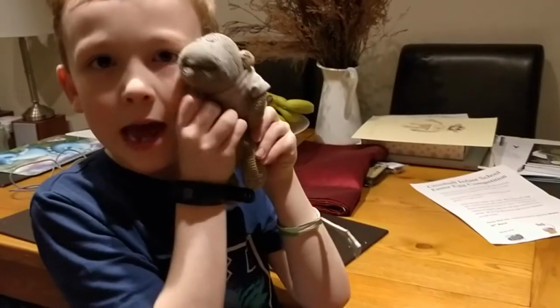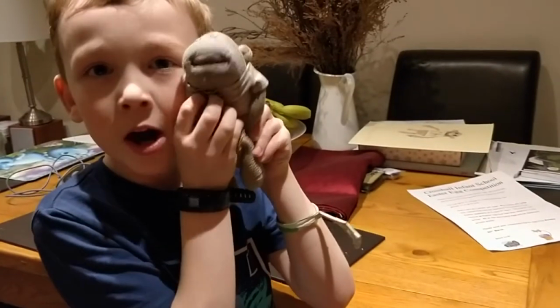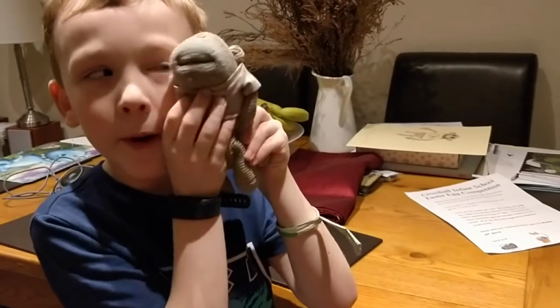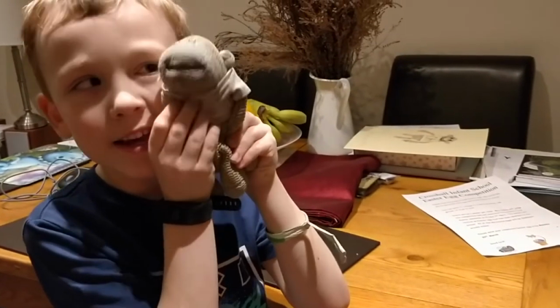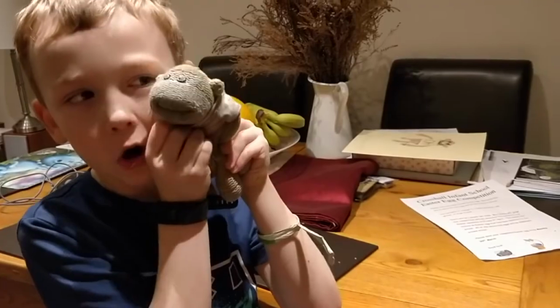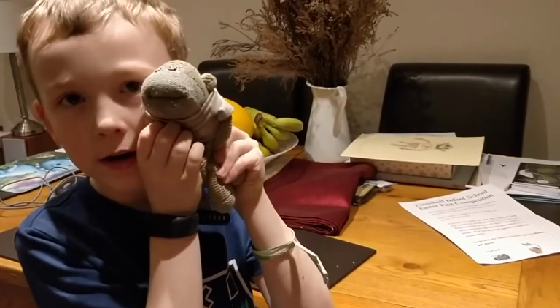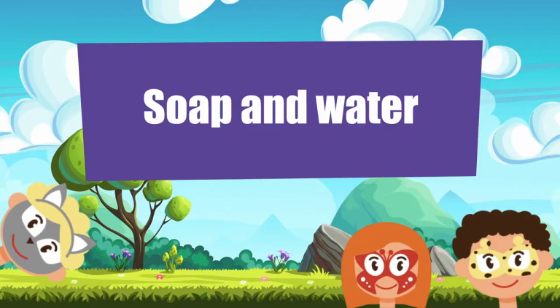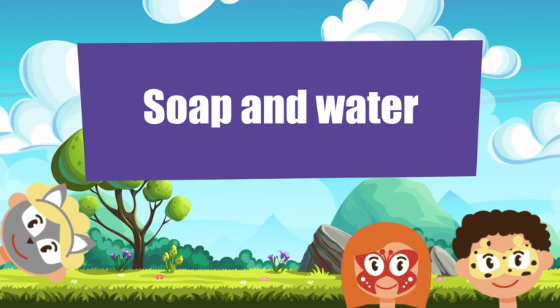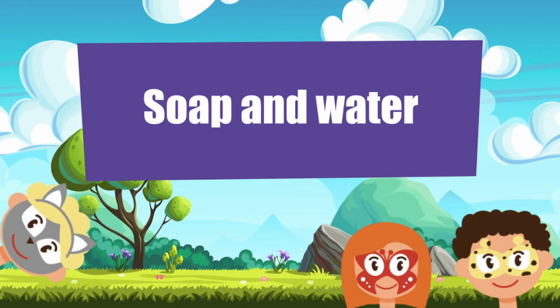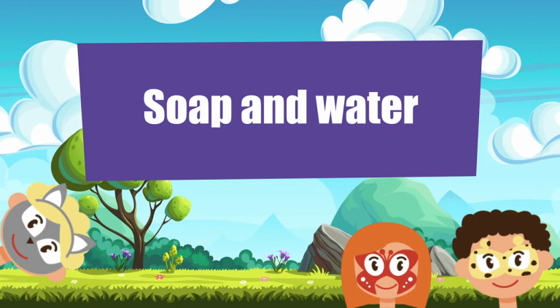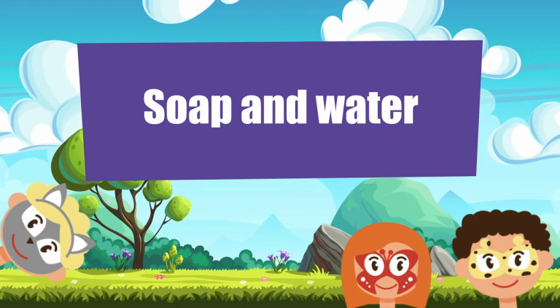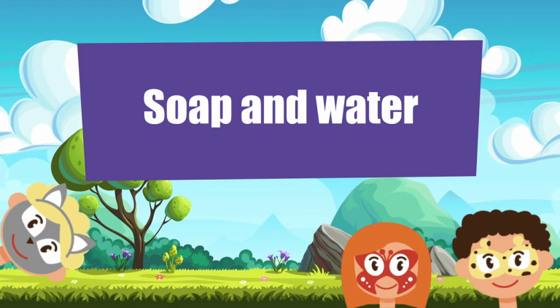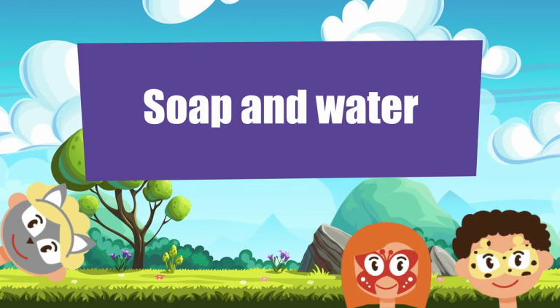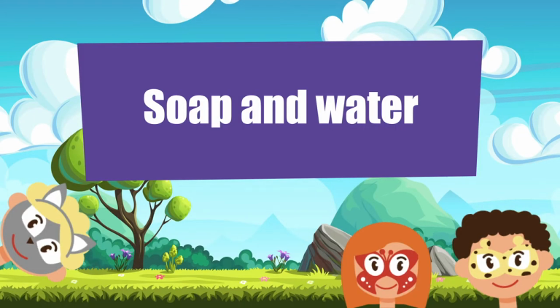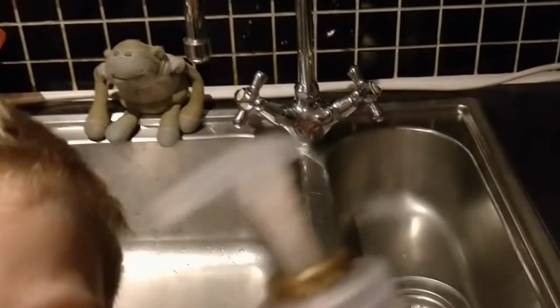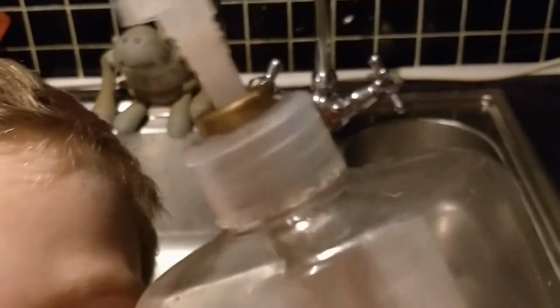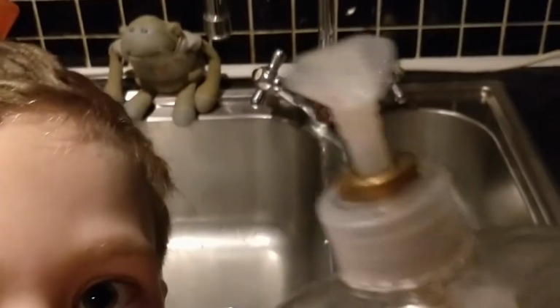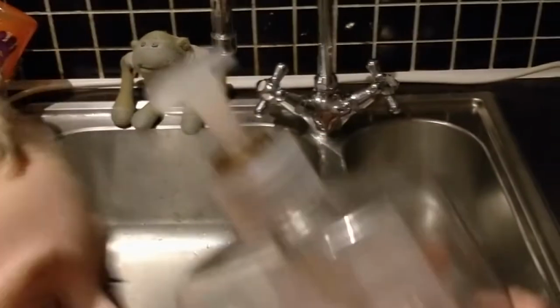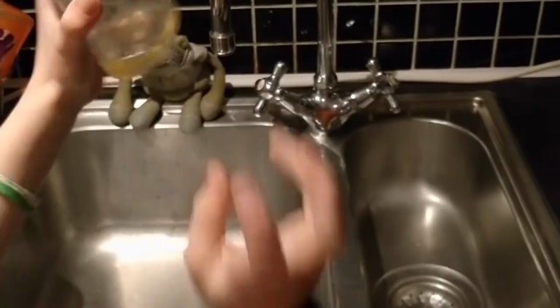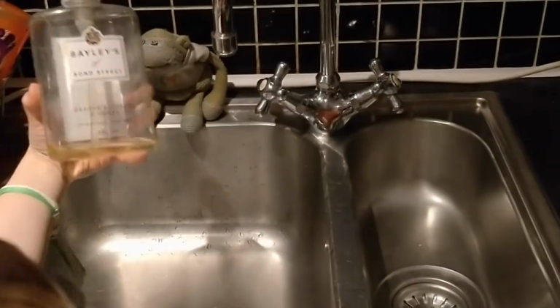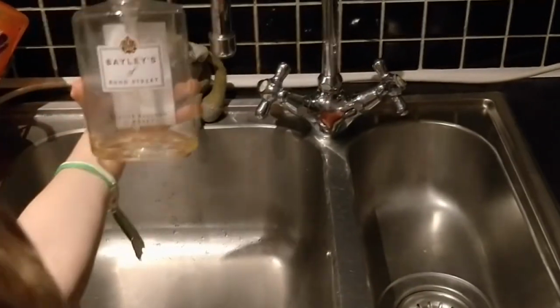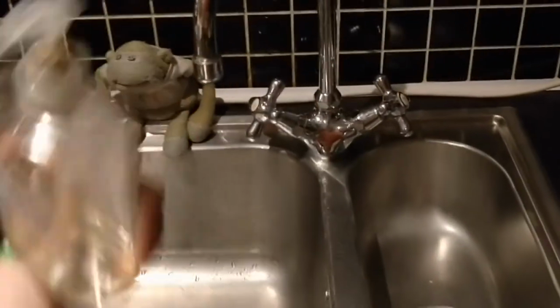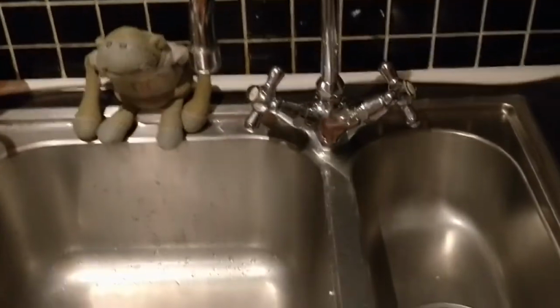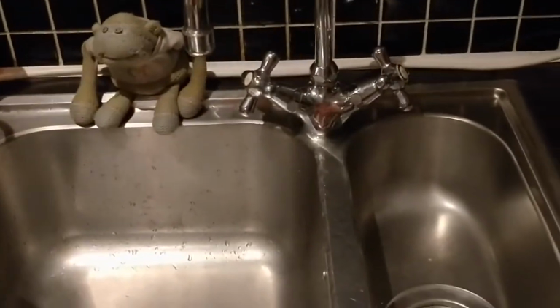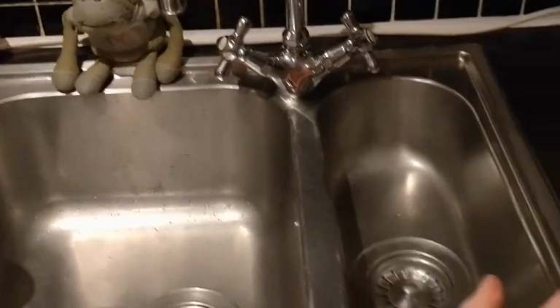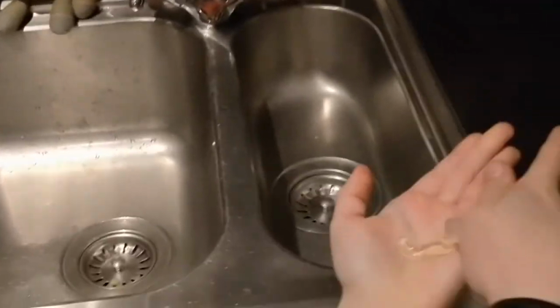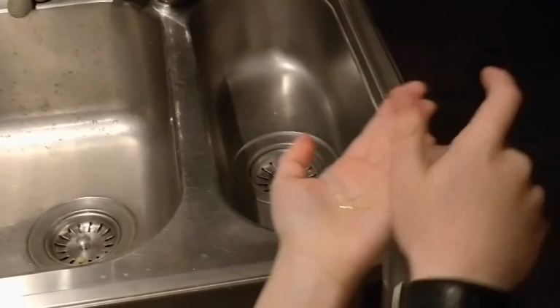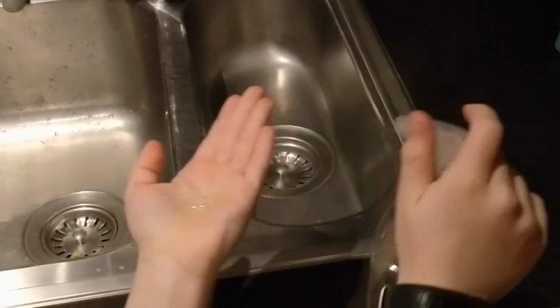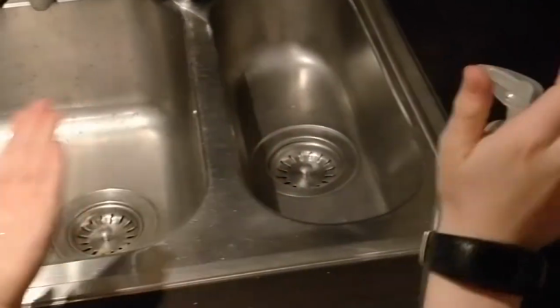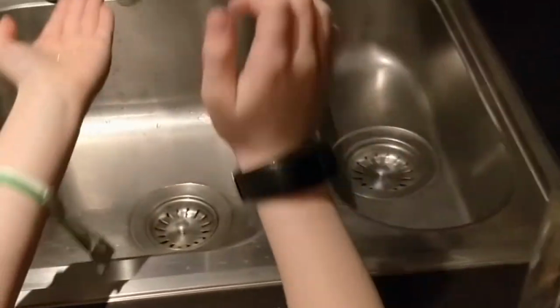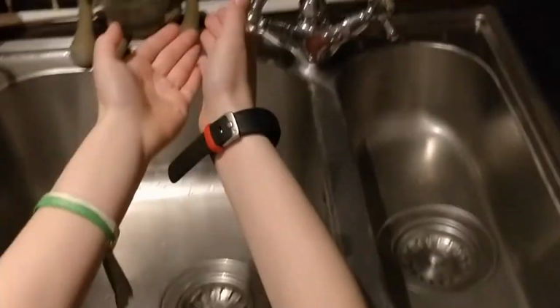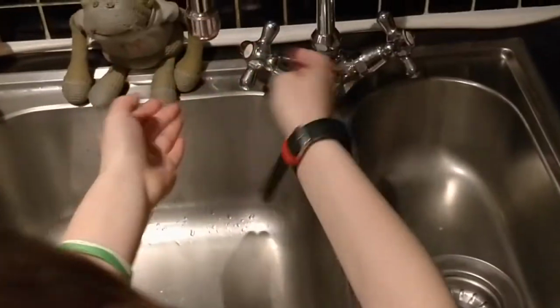Now it's time for our big song. Add some soap, add some water. Soap, water. Soap, water.